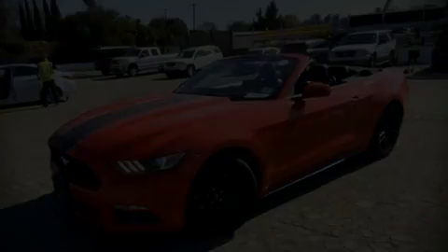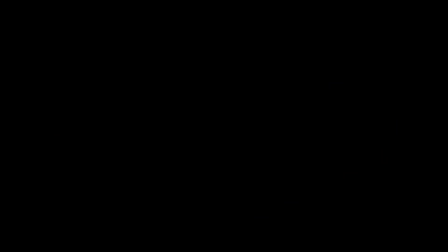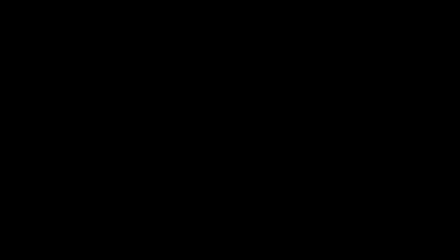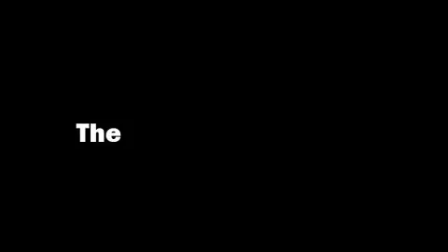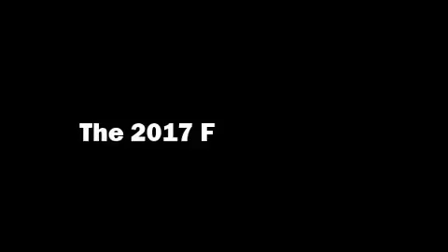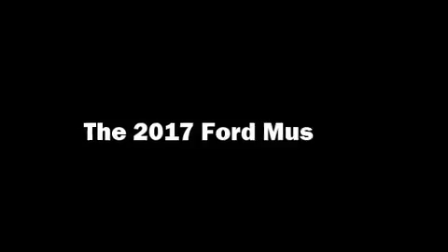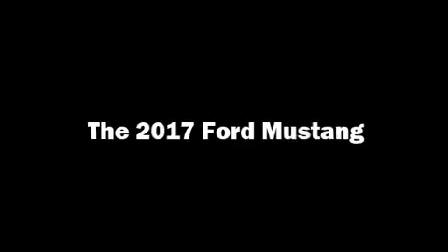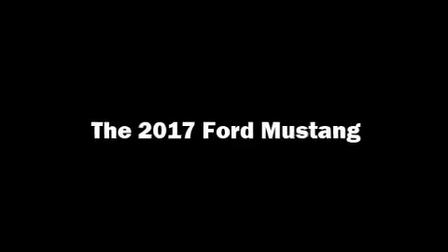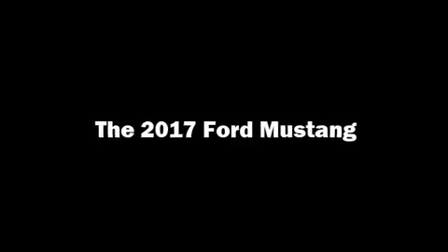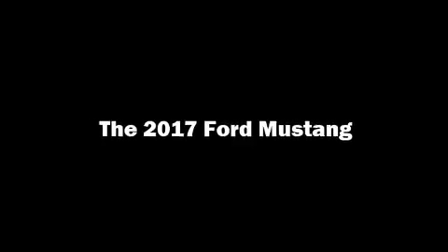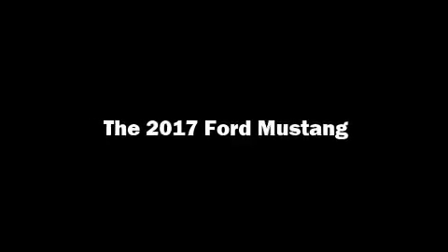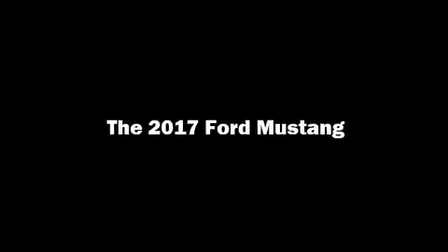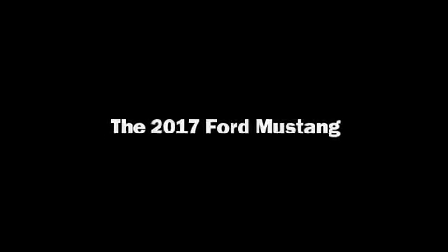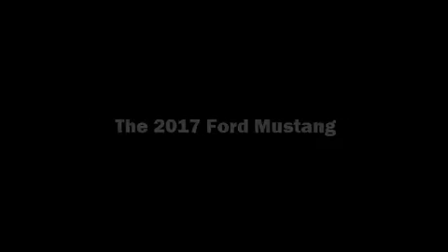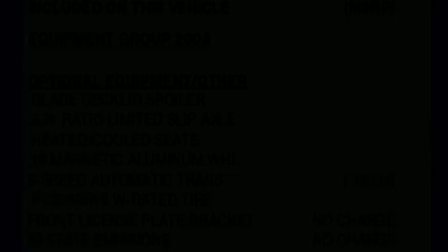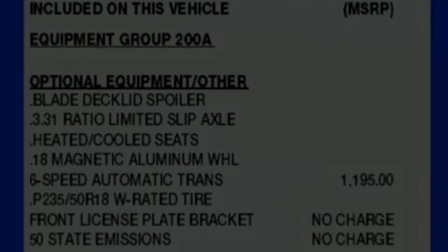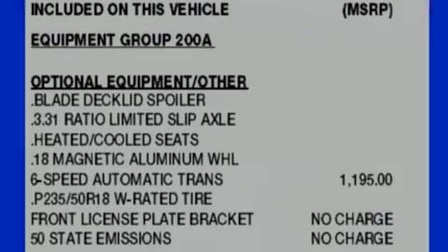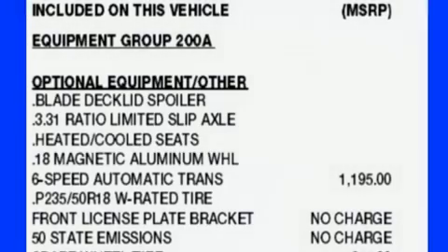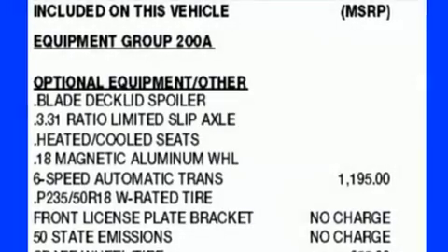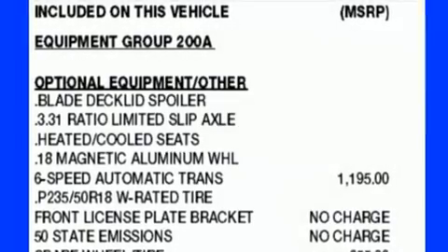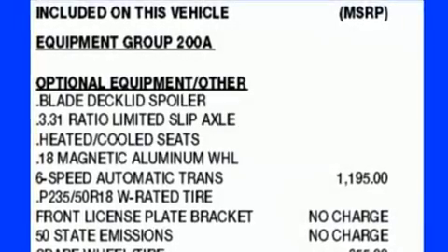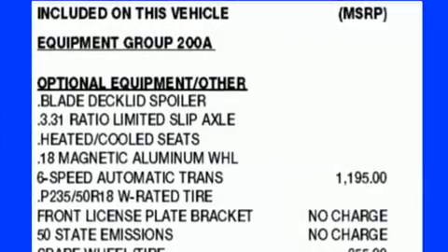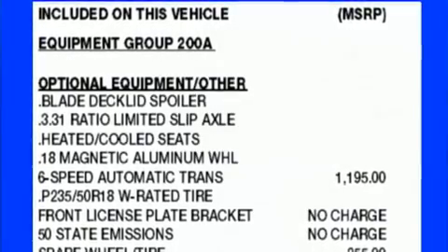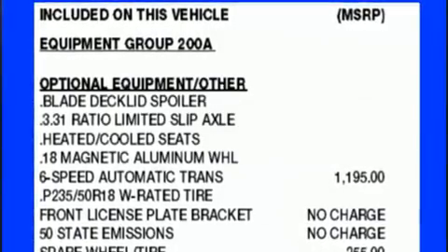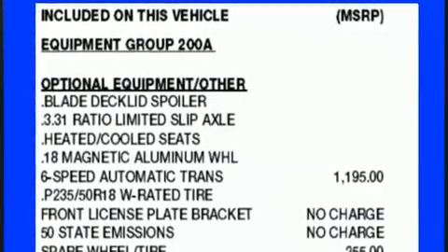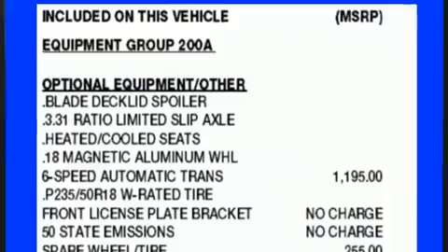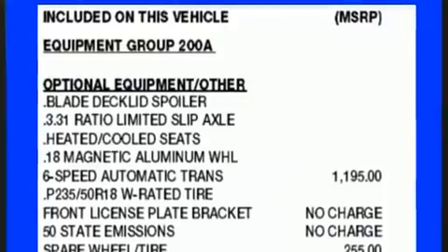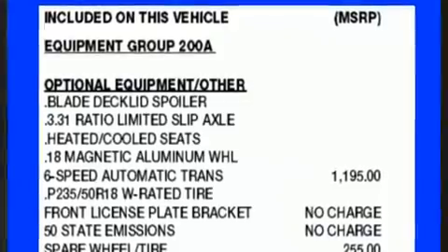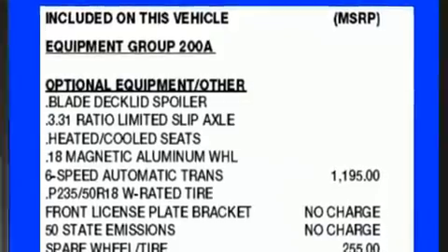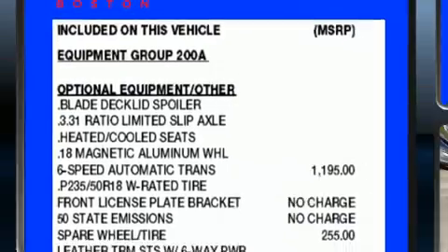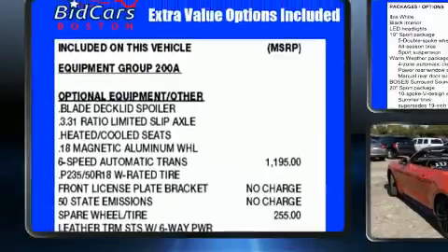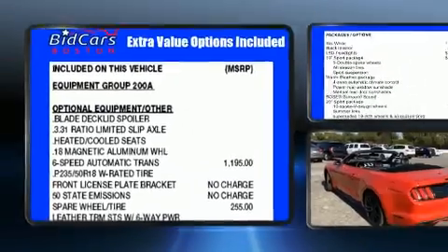The 2017 Ford Mustang. This two-door, four-passenger convertible is still under 75,000 miles.